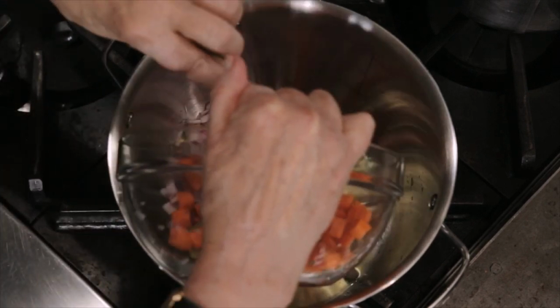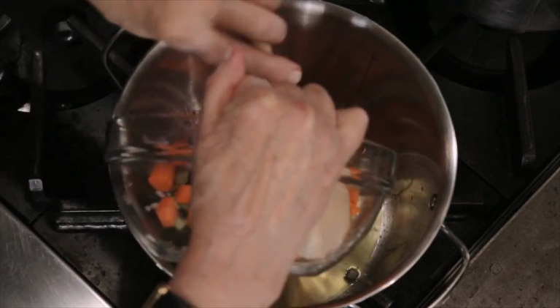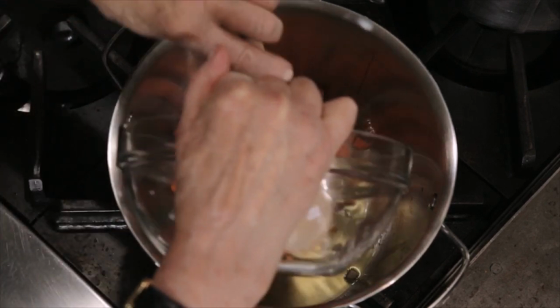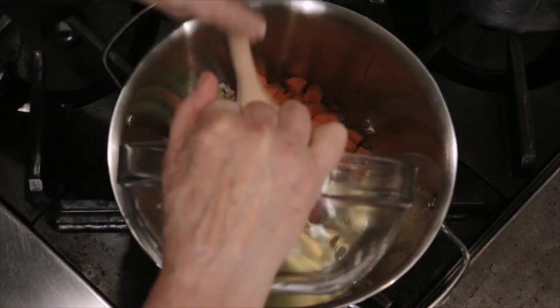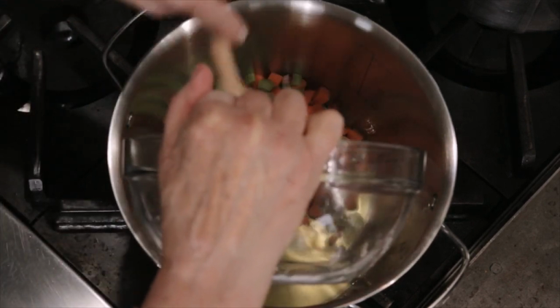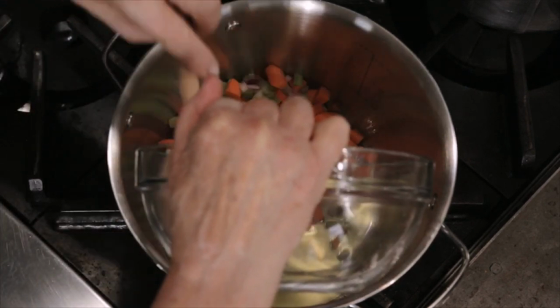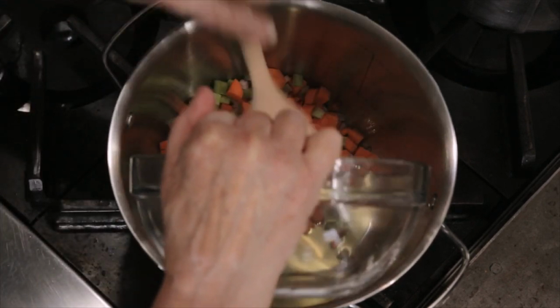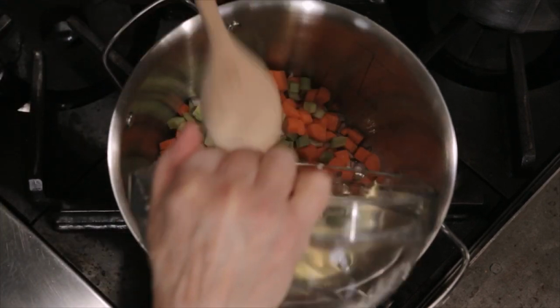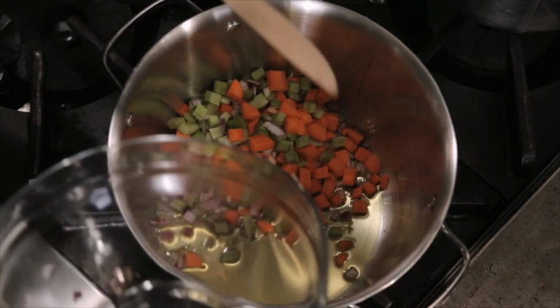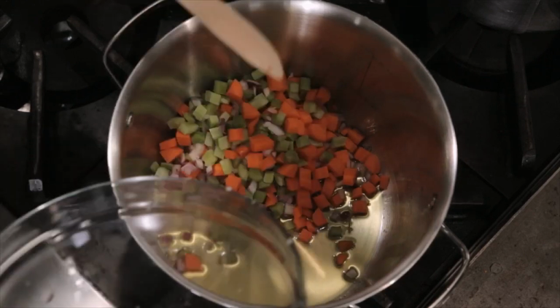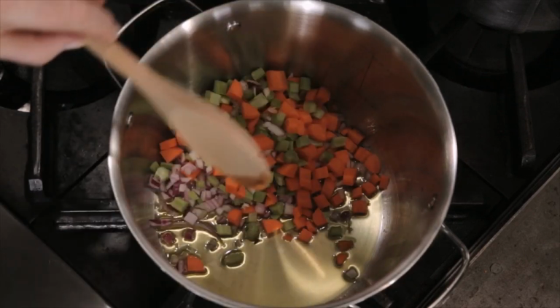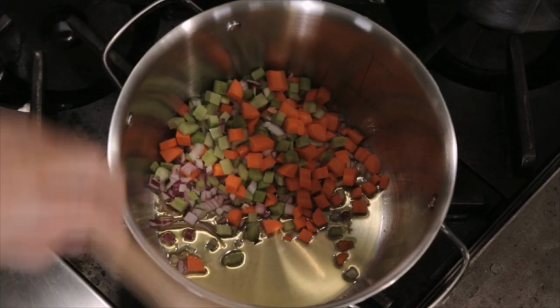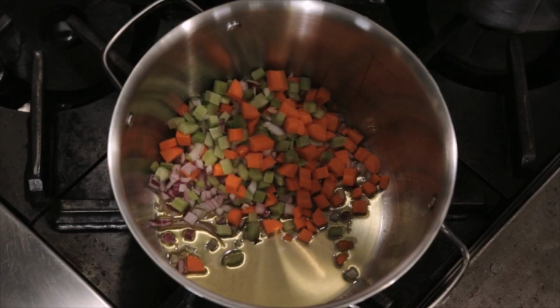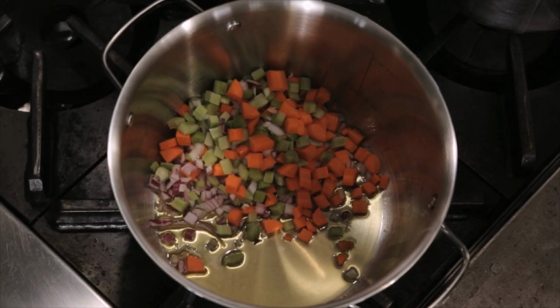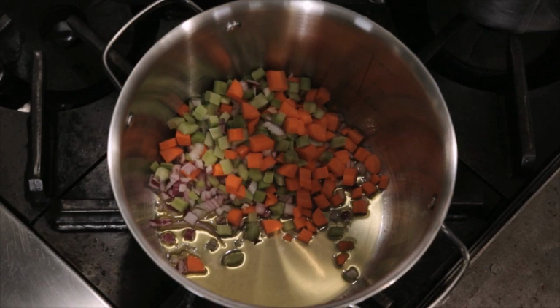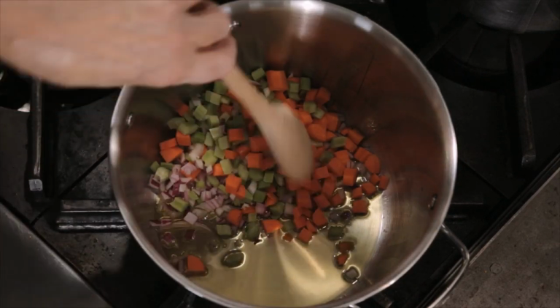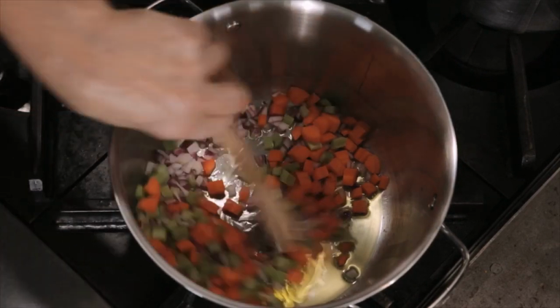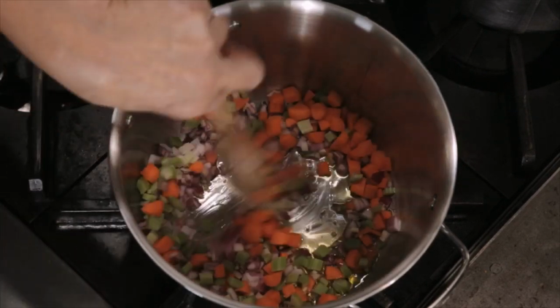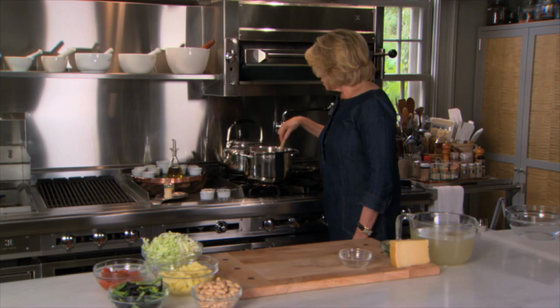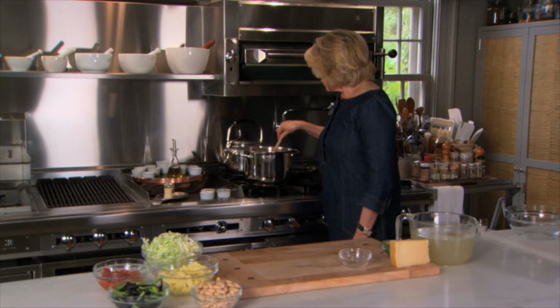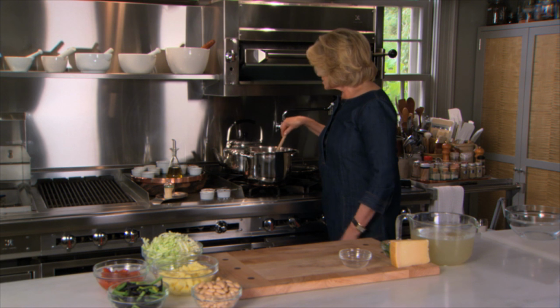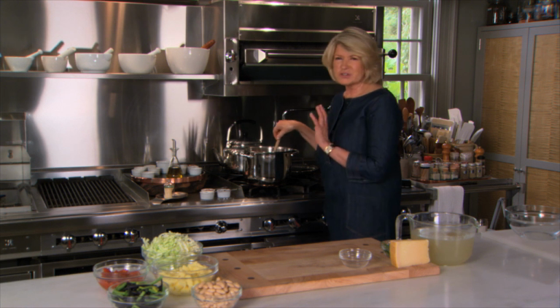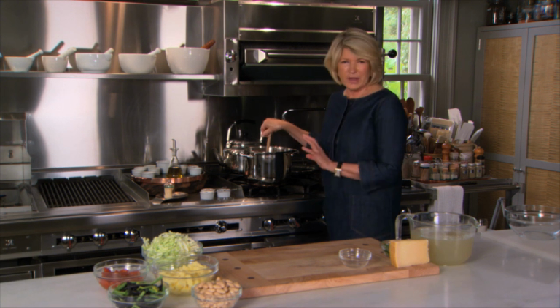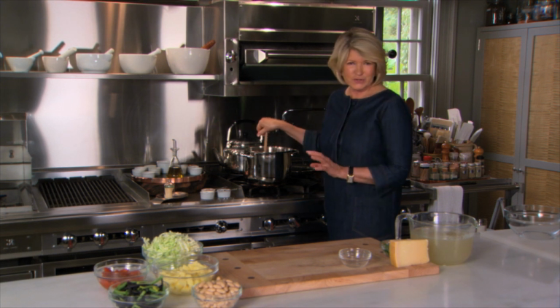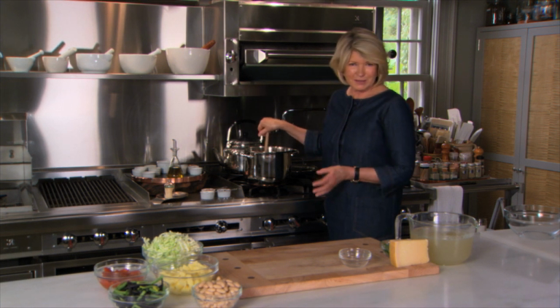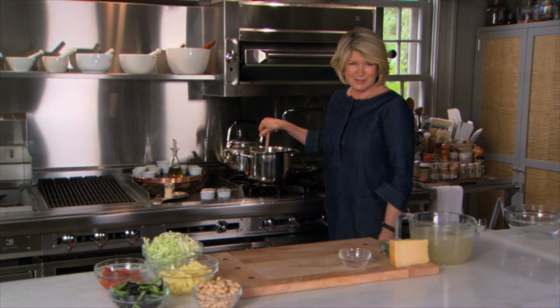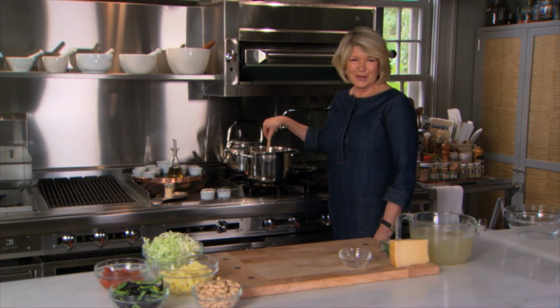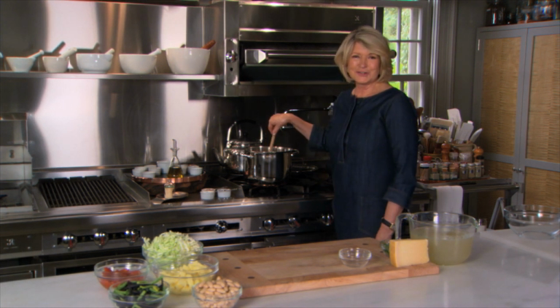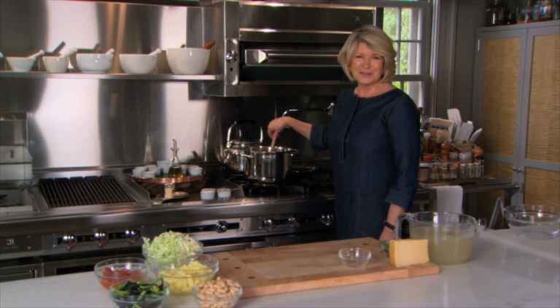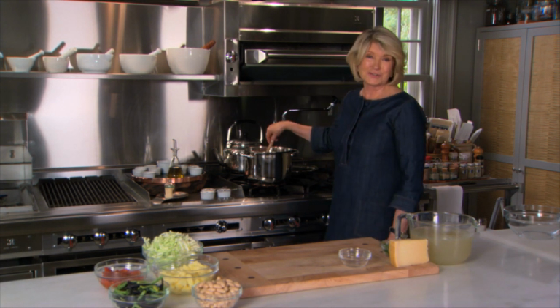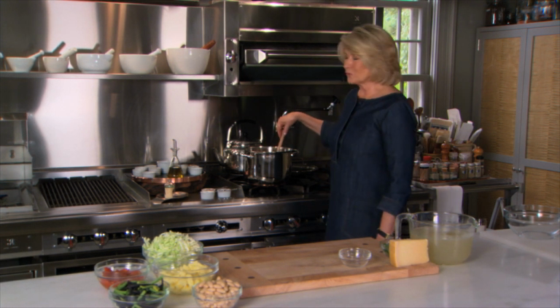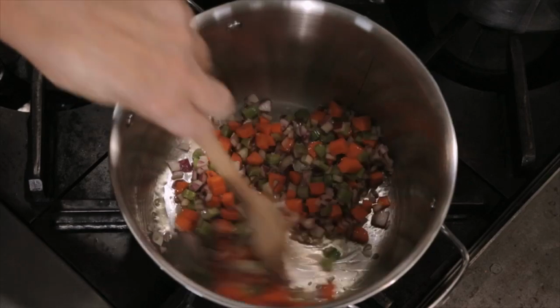When you're buying a stock pot, look for one that has a good heavy bottom. You really want to give the vegetables time to sweat when you're sautéing them like this for the initial stages of a soup or a sauce.